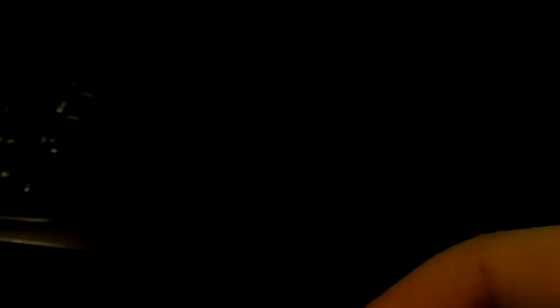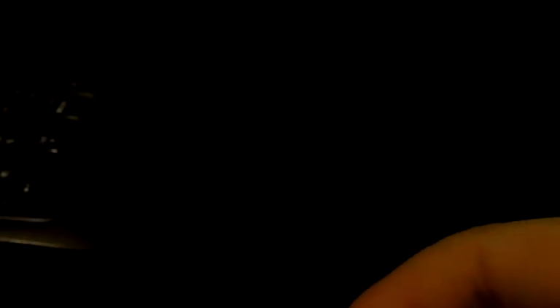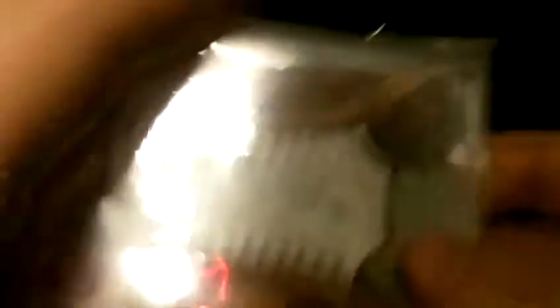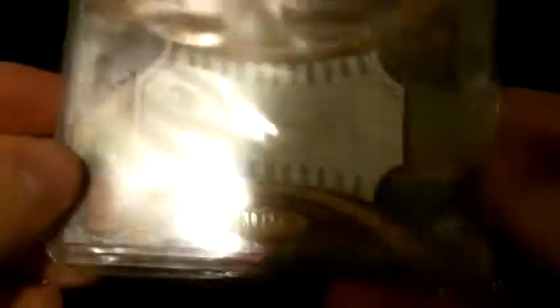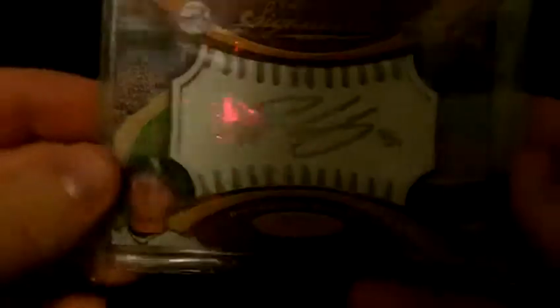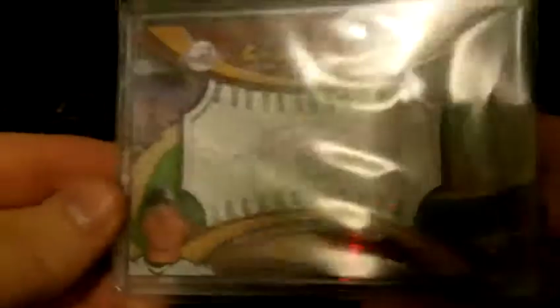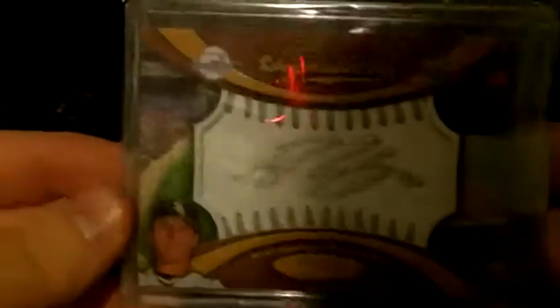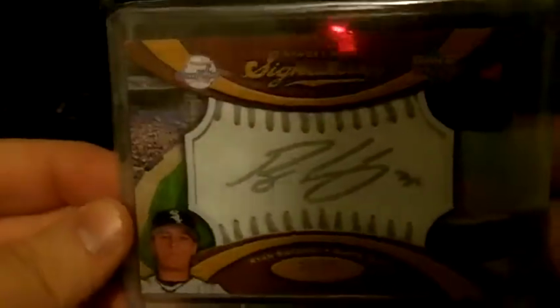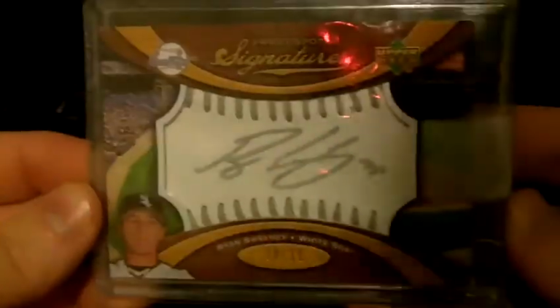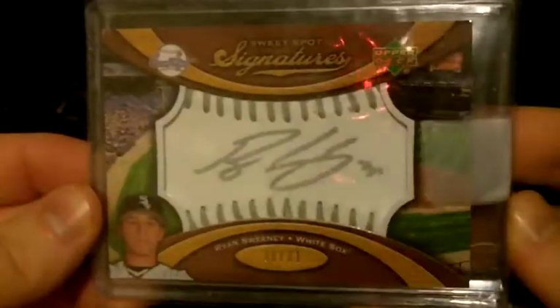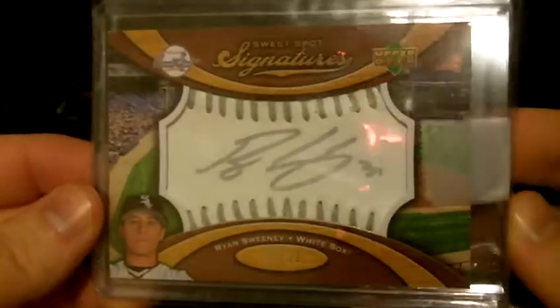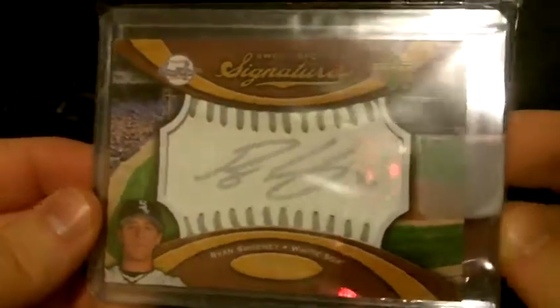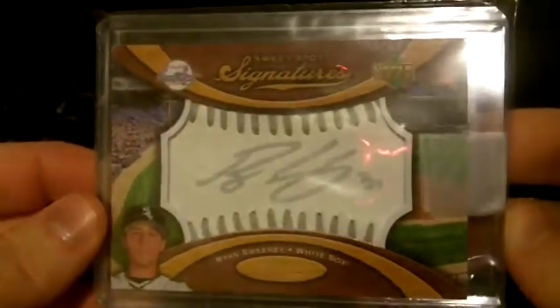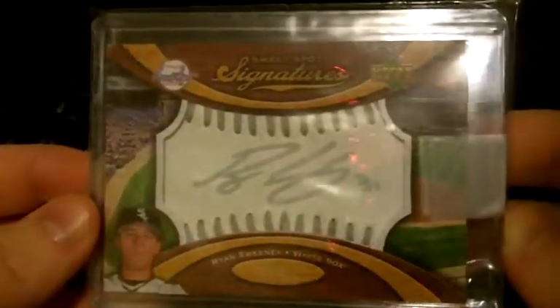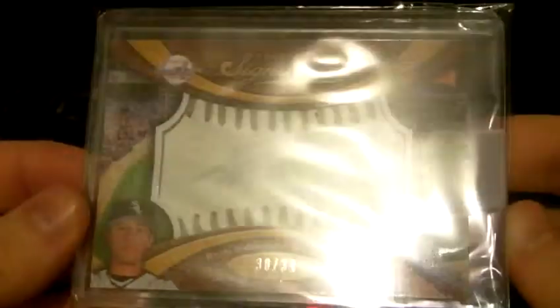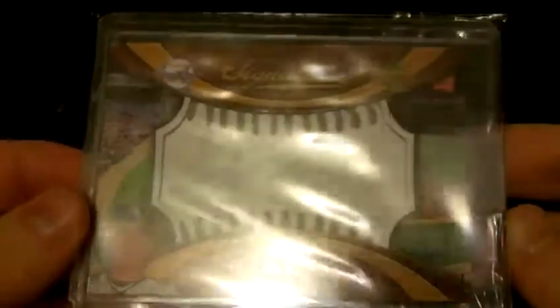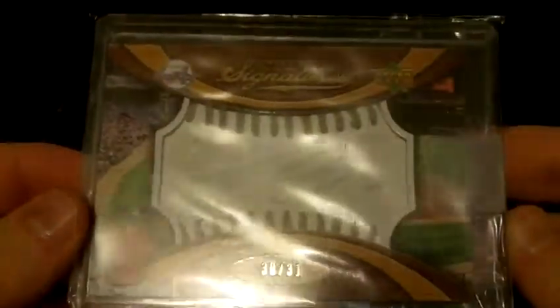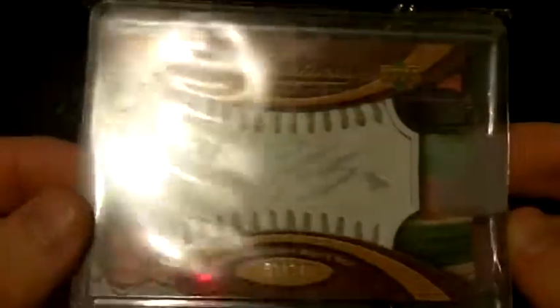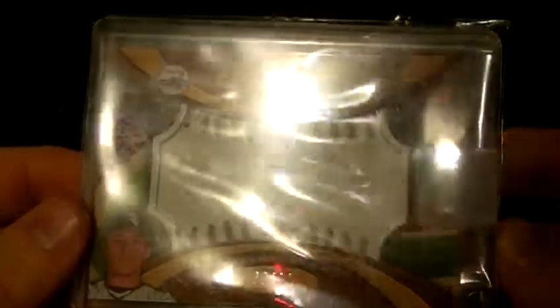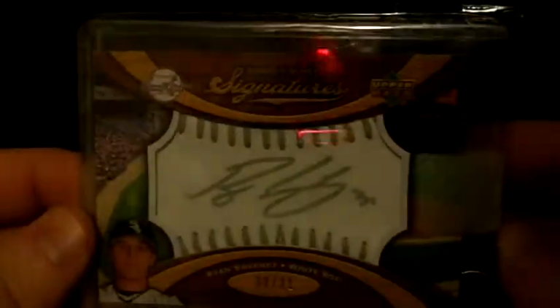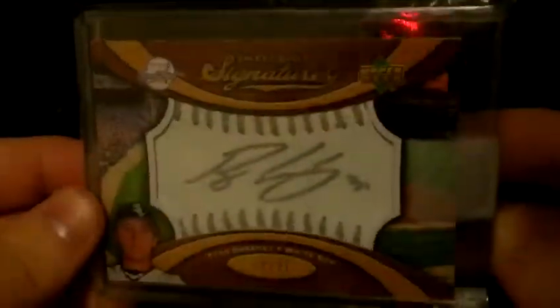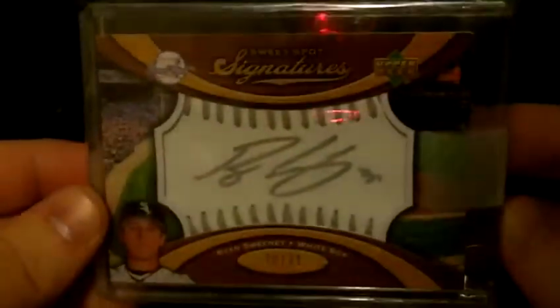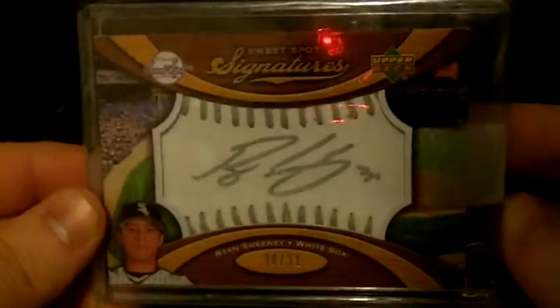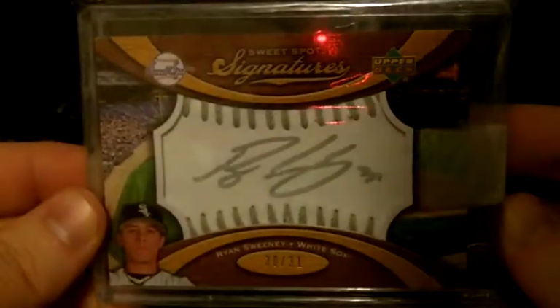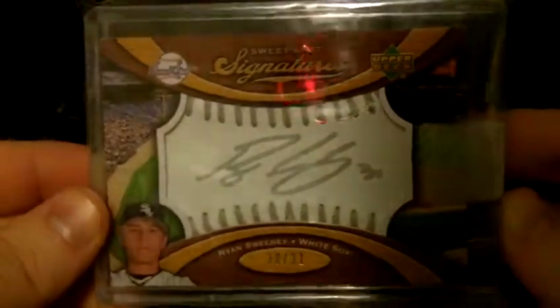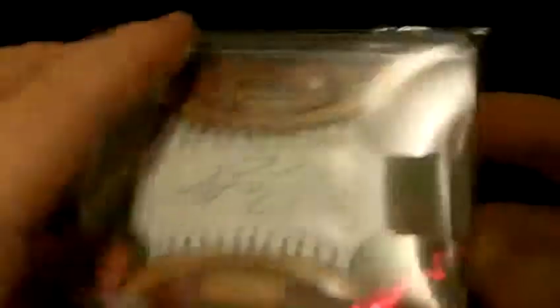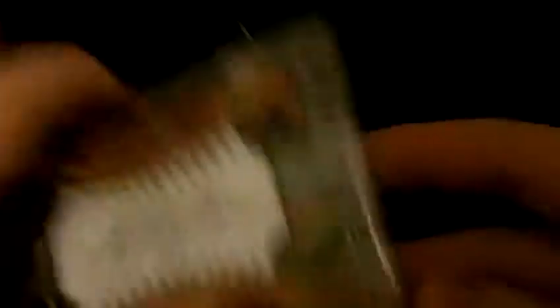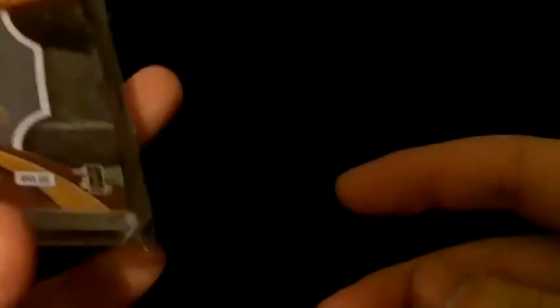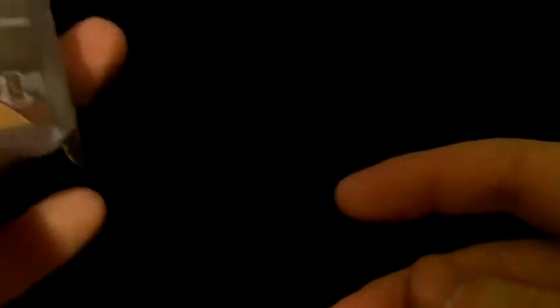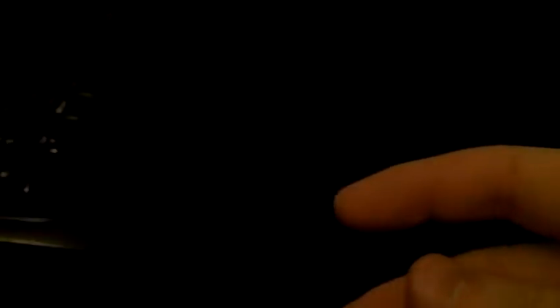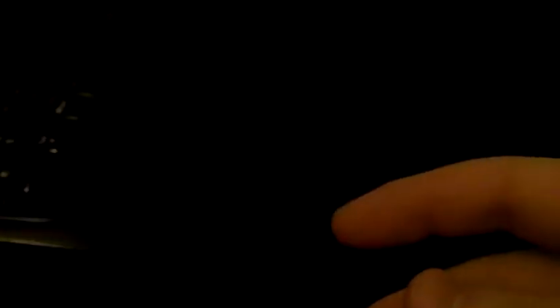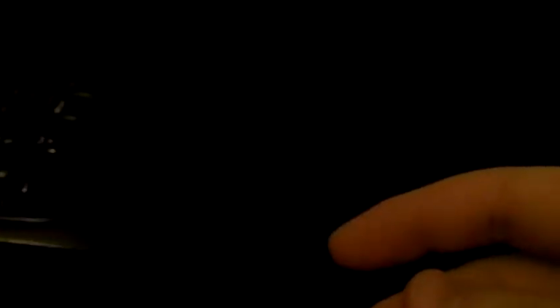Then we got a Ryan Sweeney out of 2007 Sweet Spot, a ball autograph. I actually have this one already, but I bought it anyway — numbered 30 out of 31. I just figured, why not?